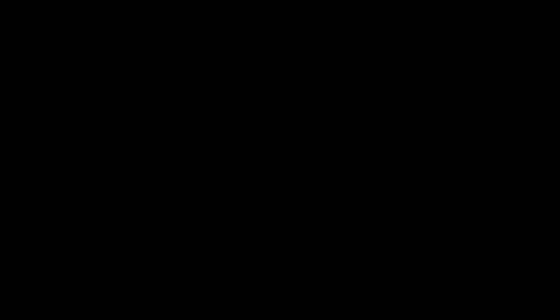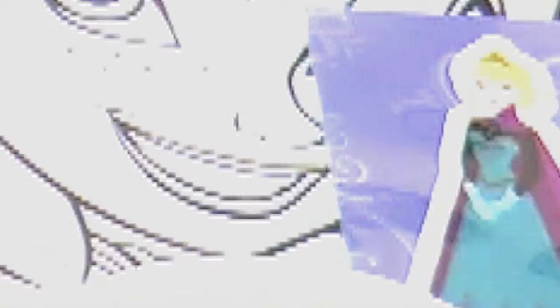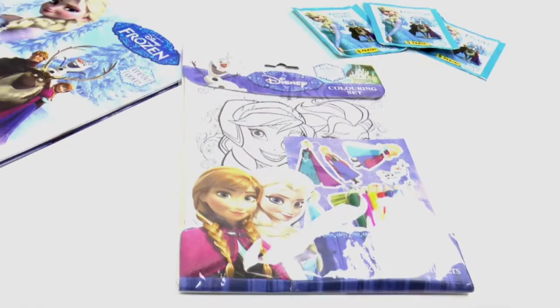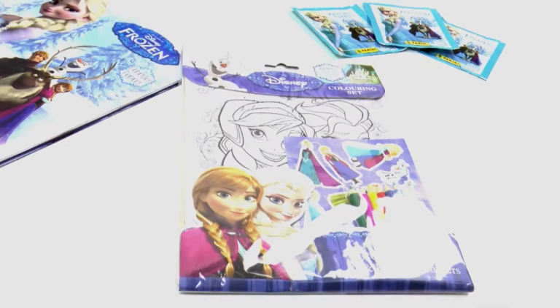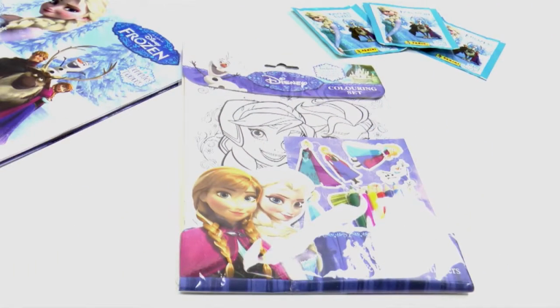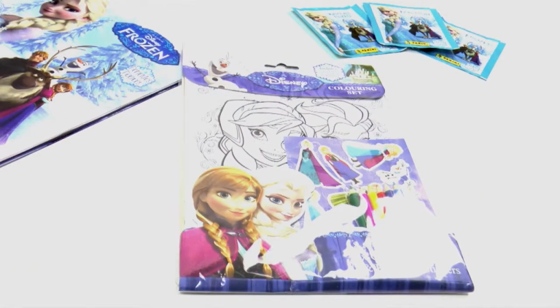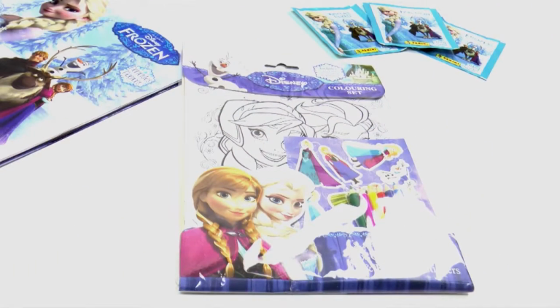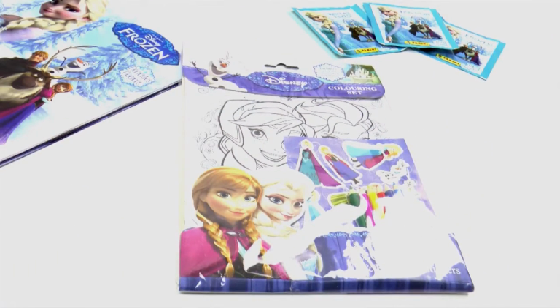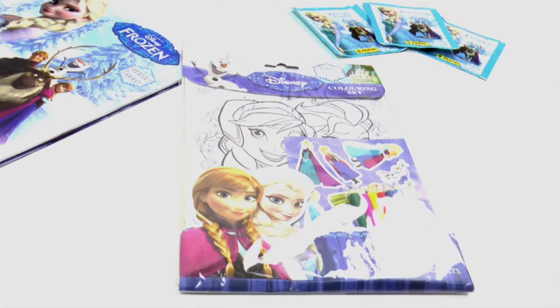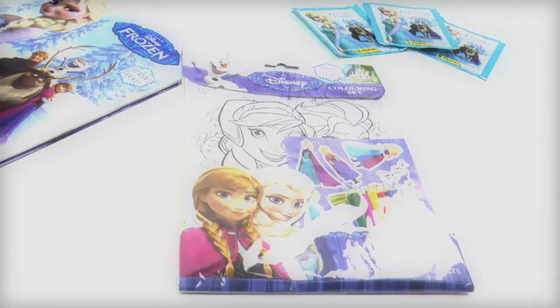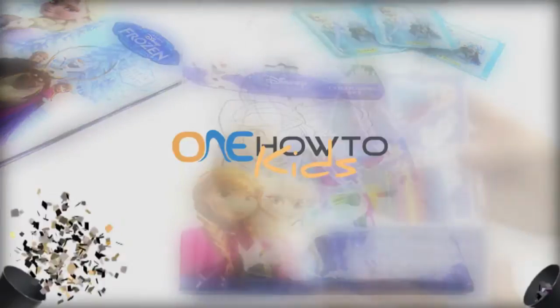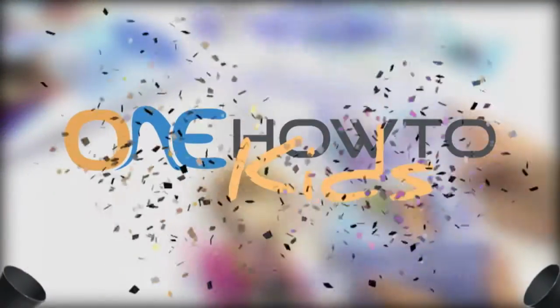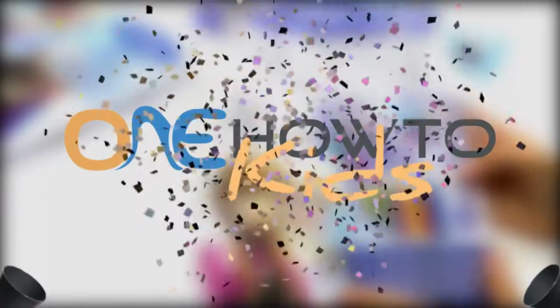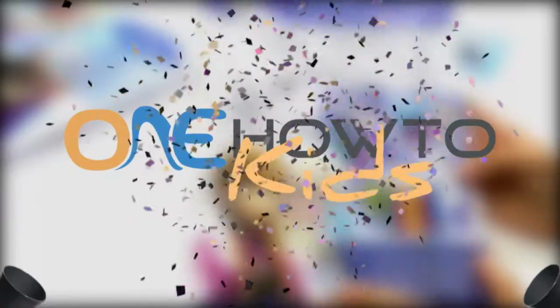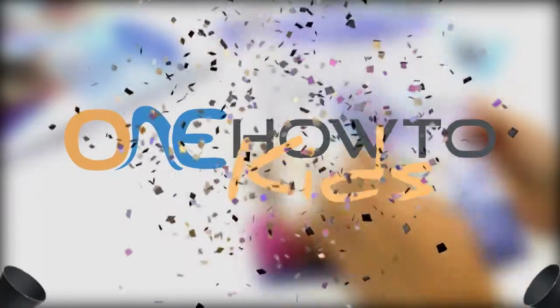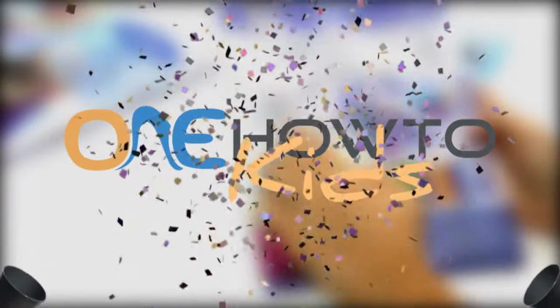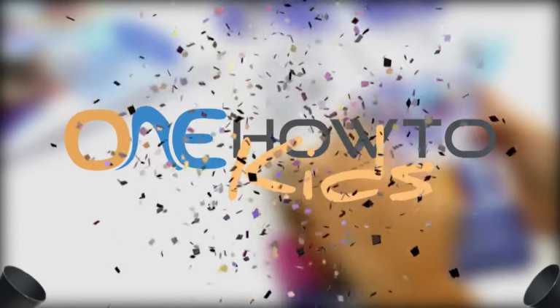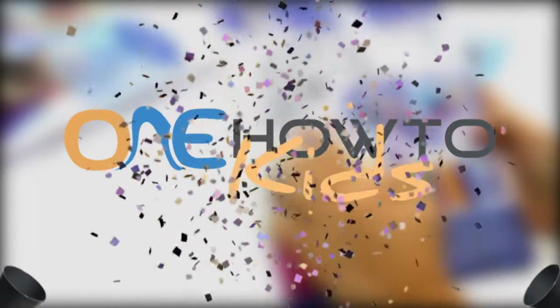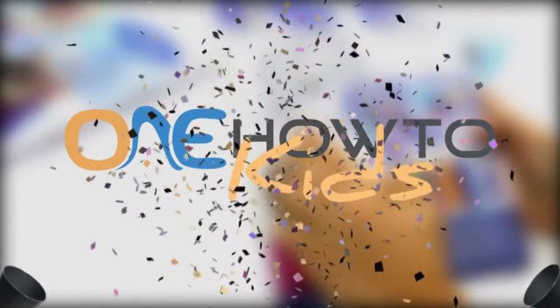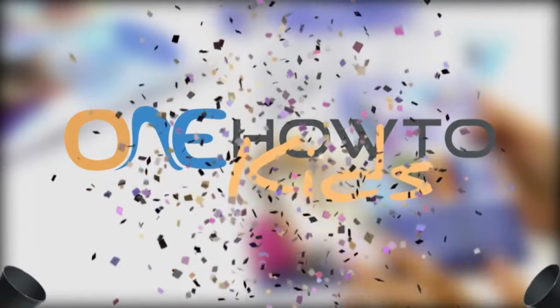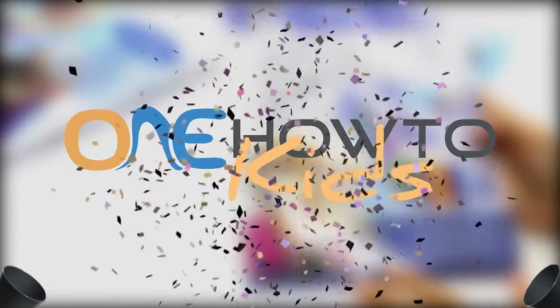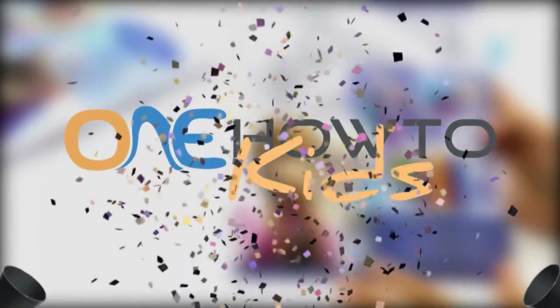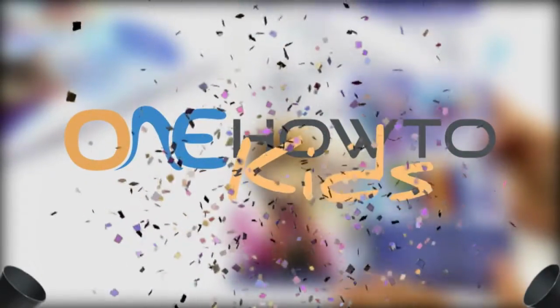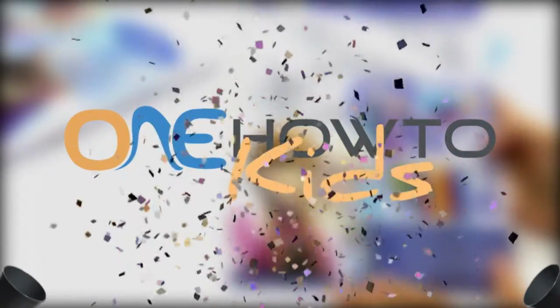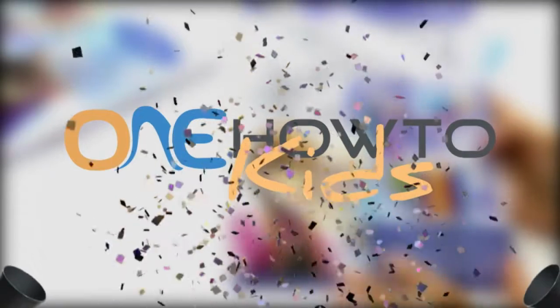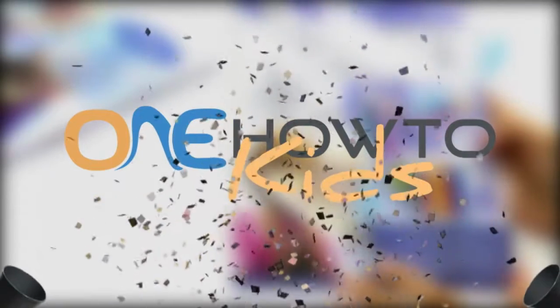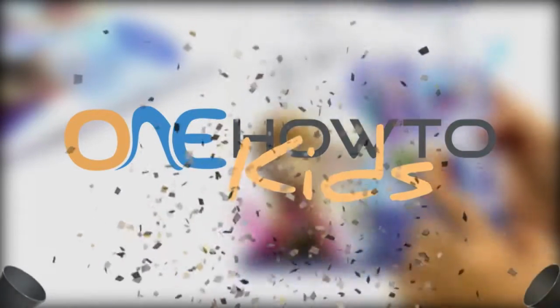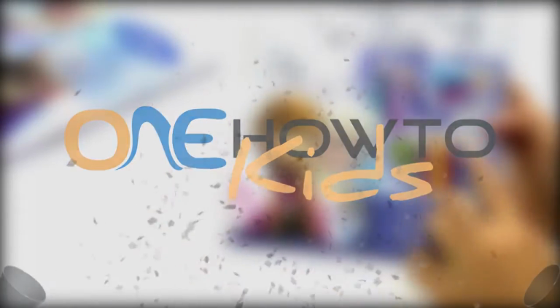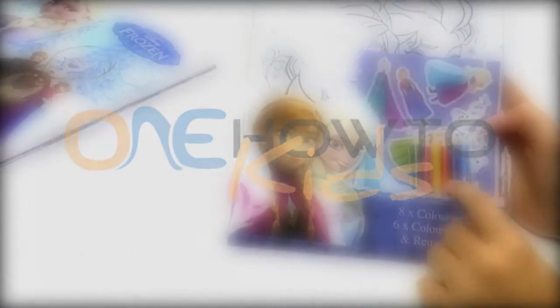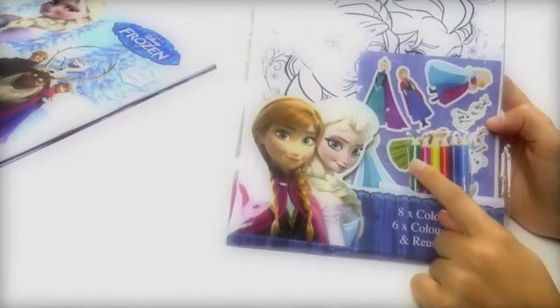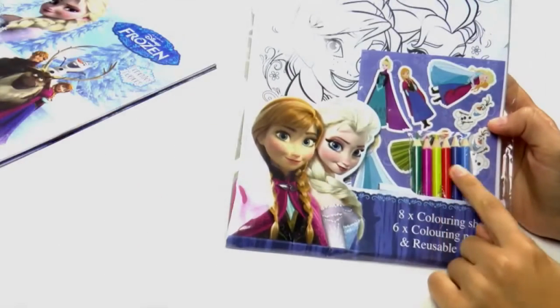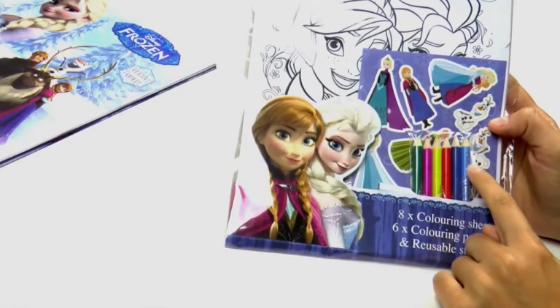Hiya friends, how are you? Welcome to our channel OneHowToKids. What we have here are different pictures from the characters of Frozen, which we can colour with these colouring pencils.